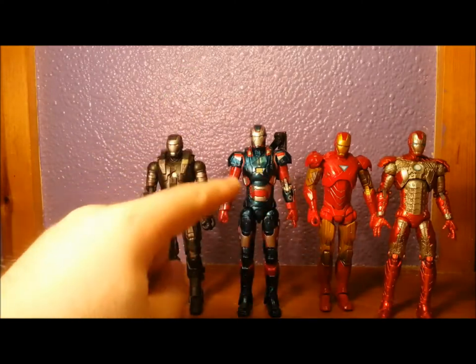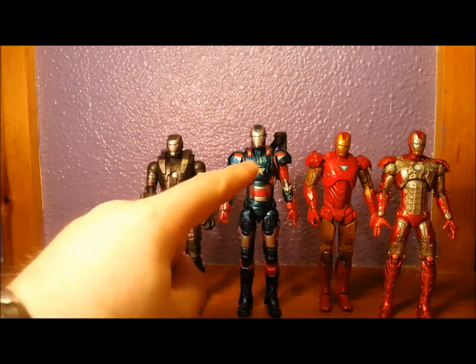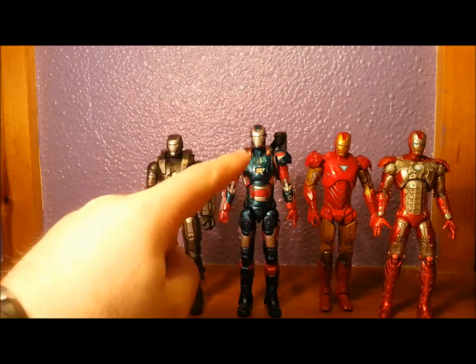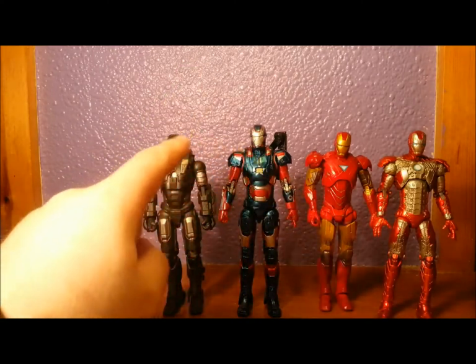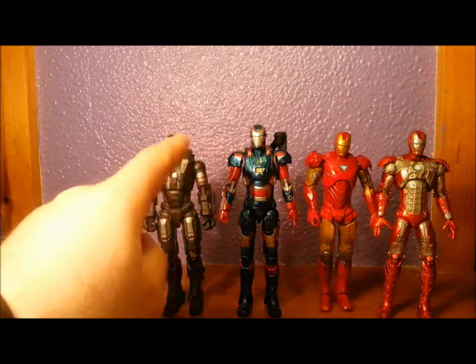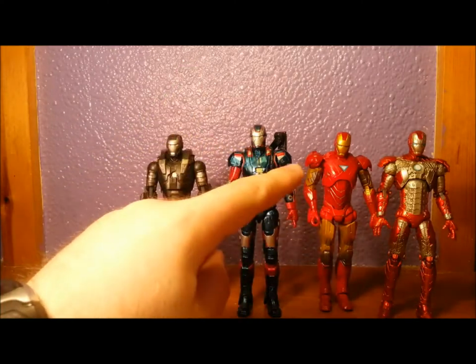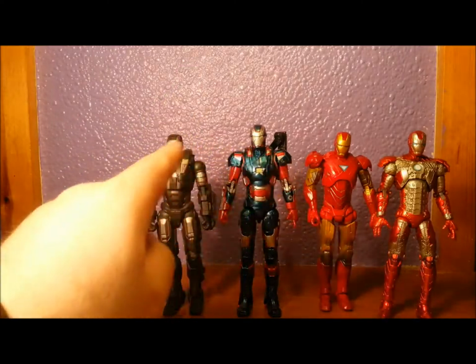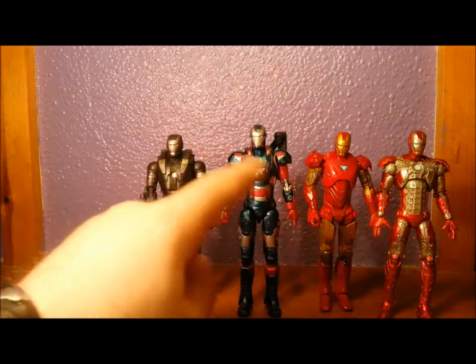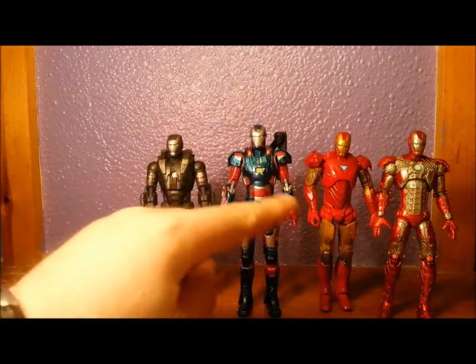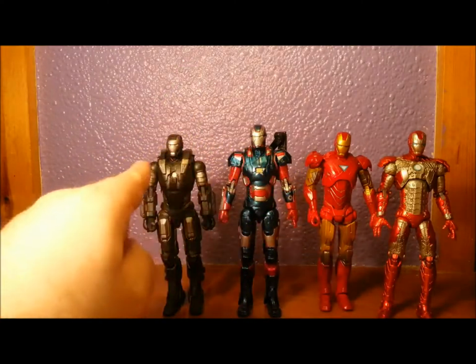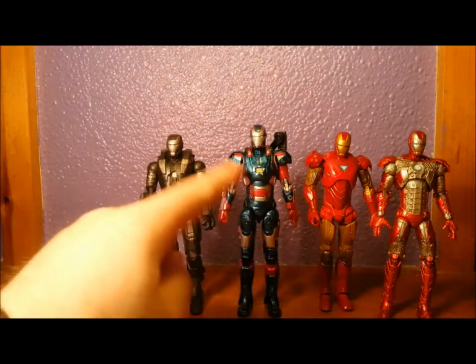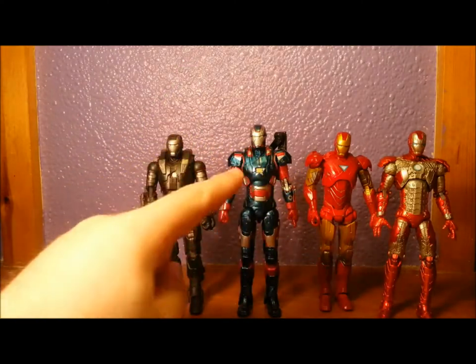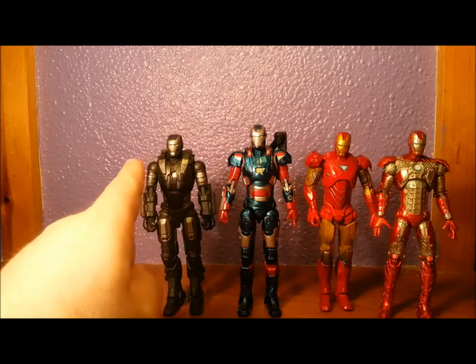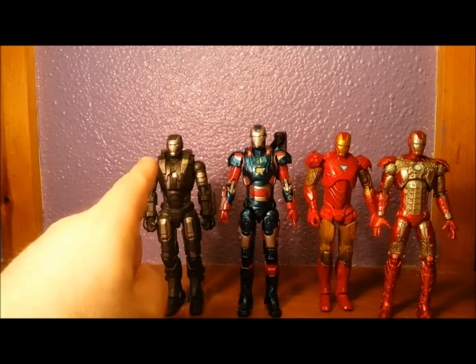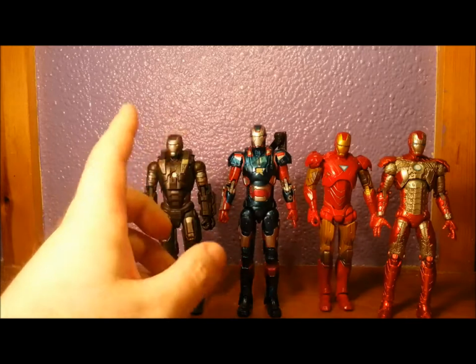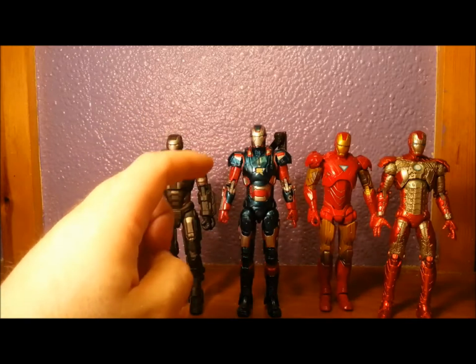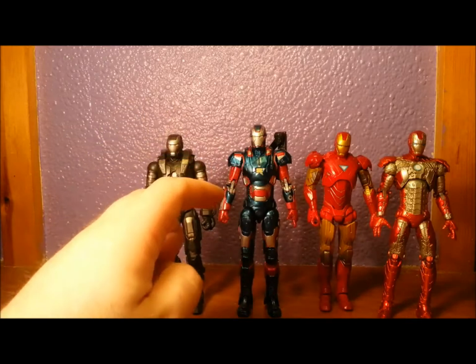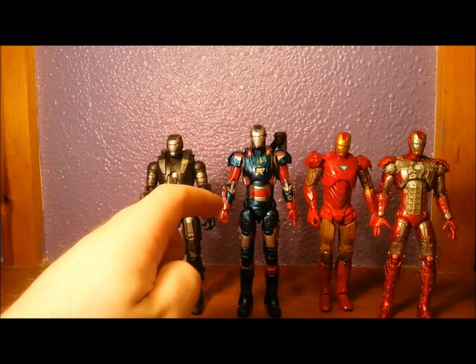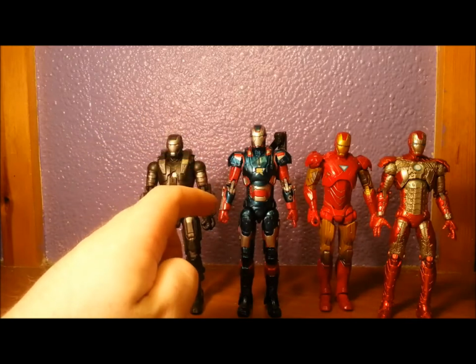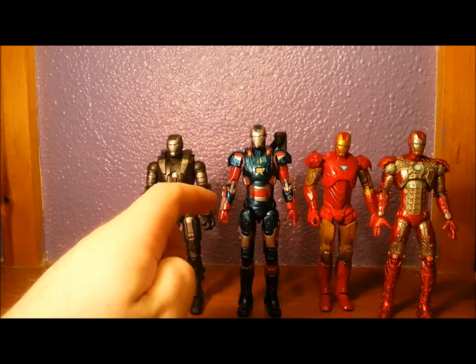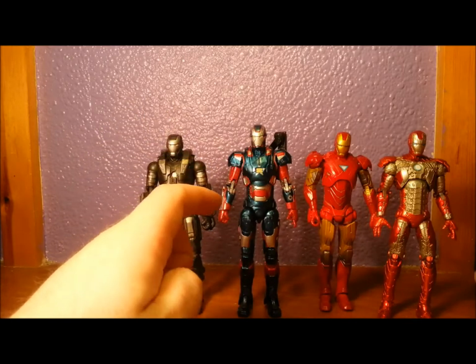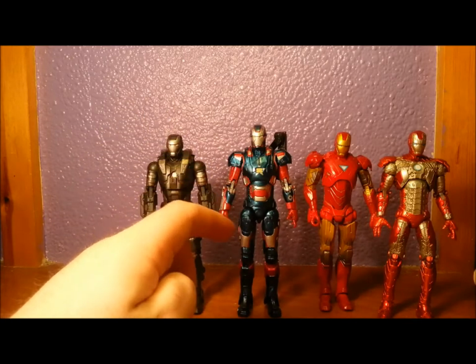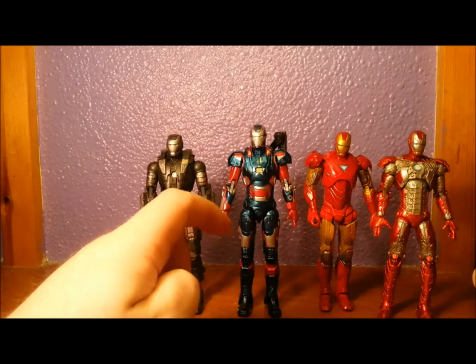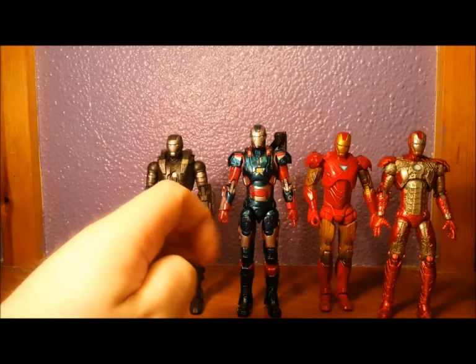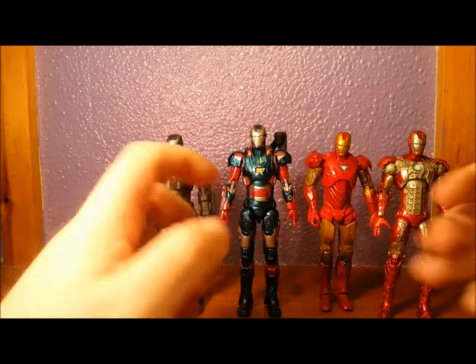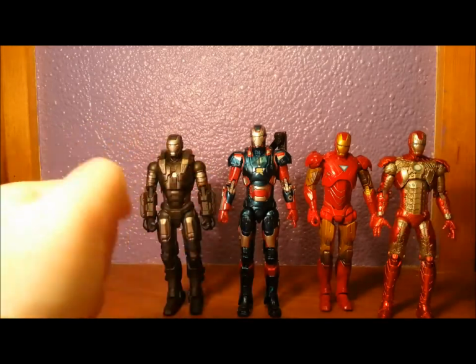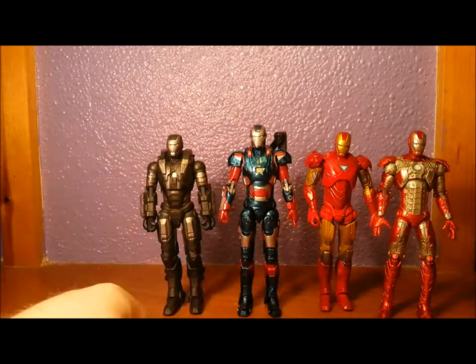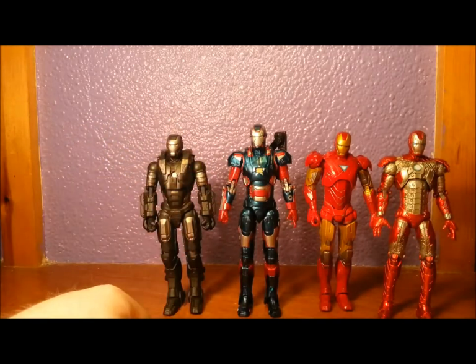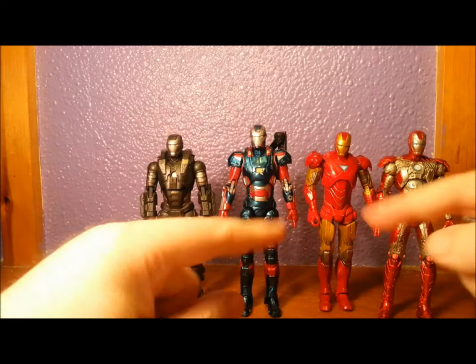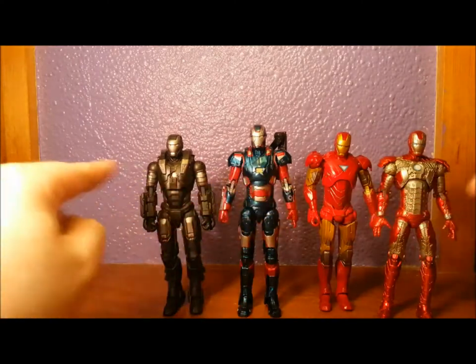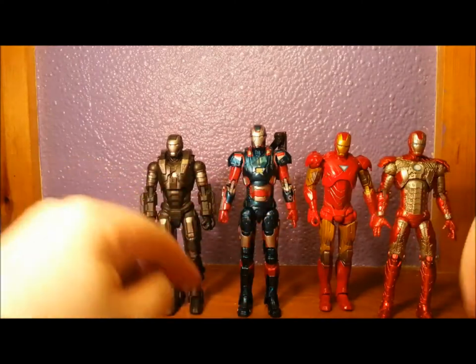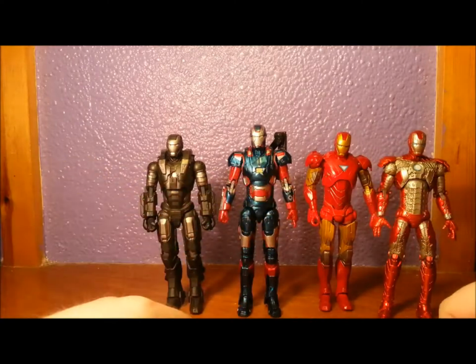He's got a bit more height than the rest of them, but it's not terrible — it's passable. So there you go, that's the comparisons.